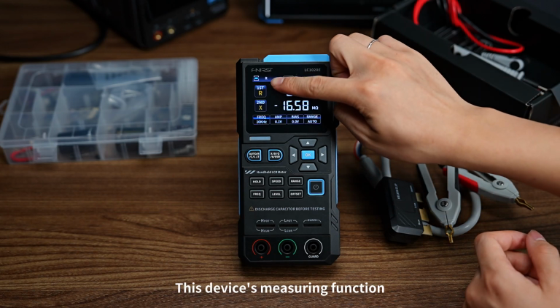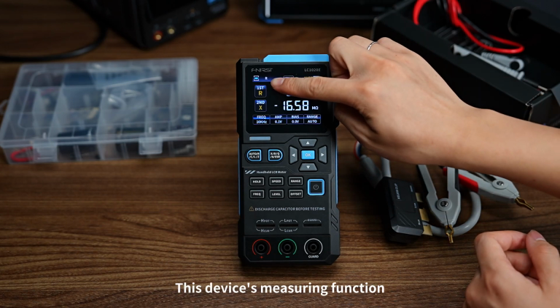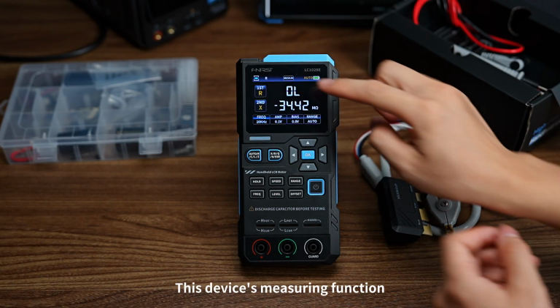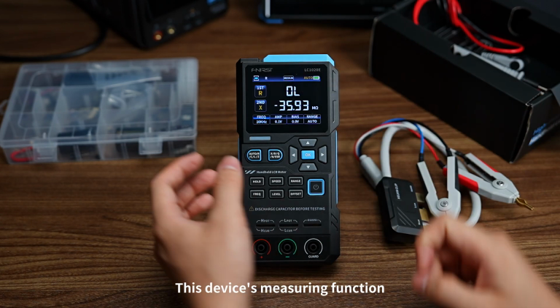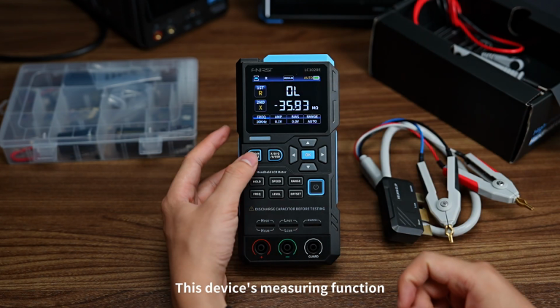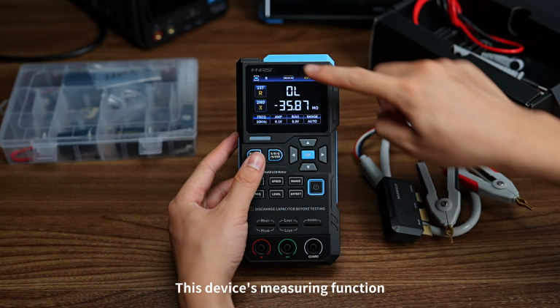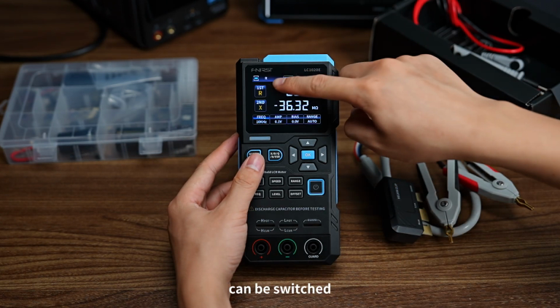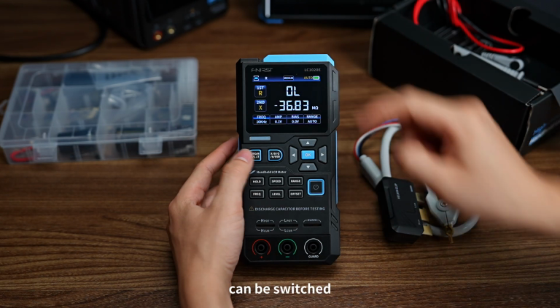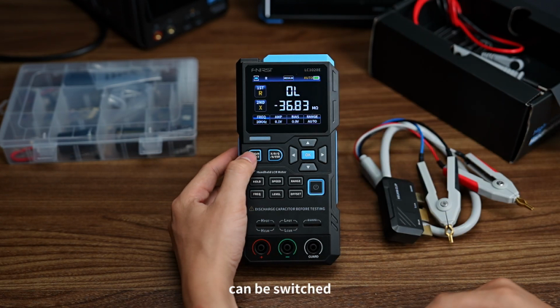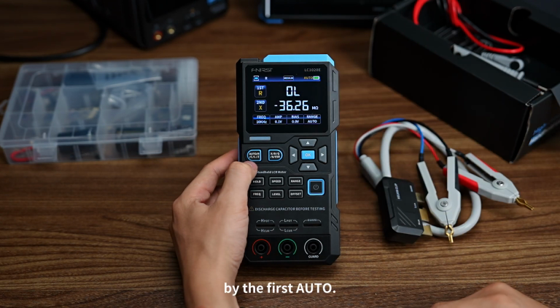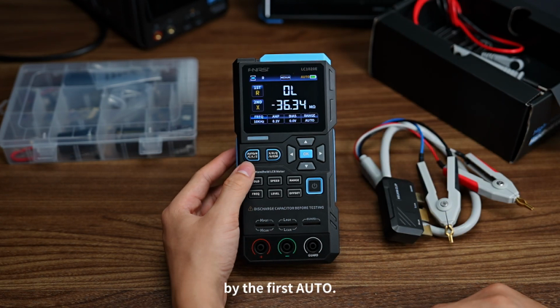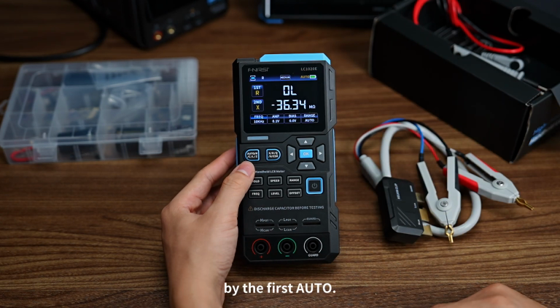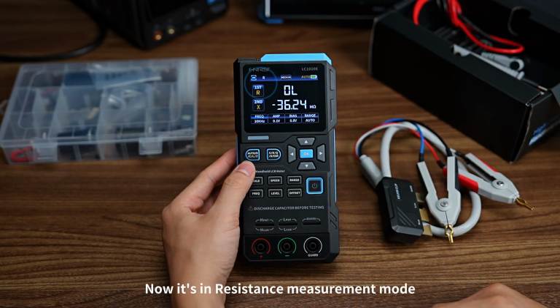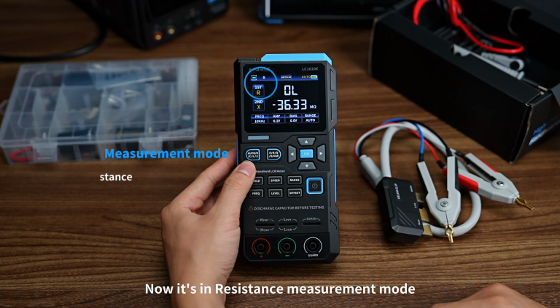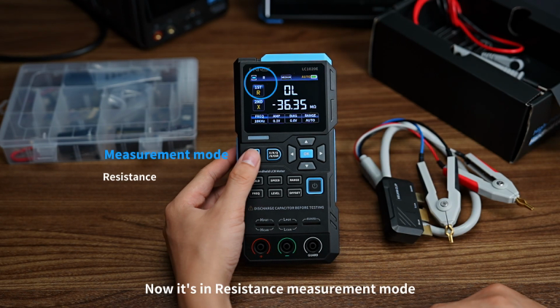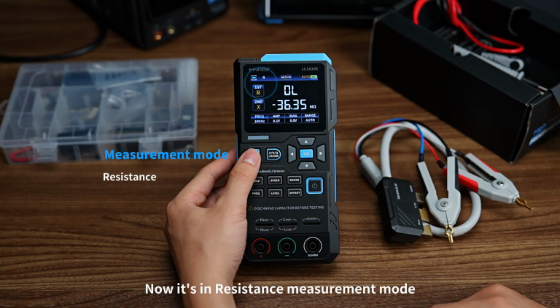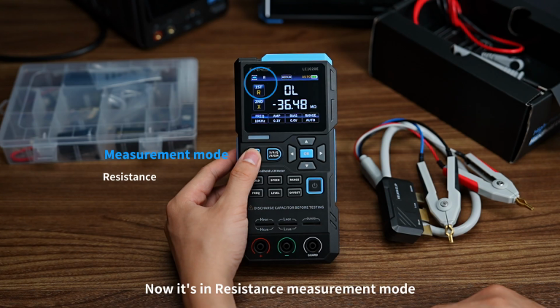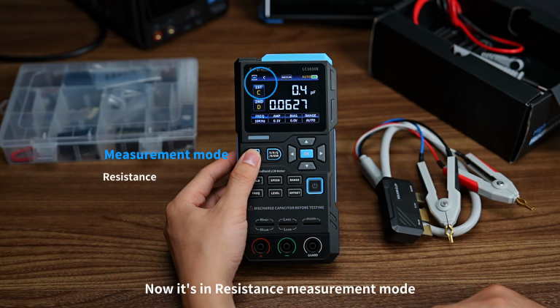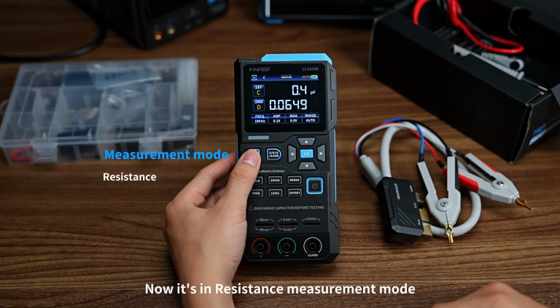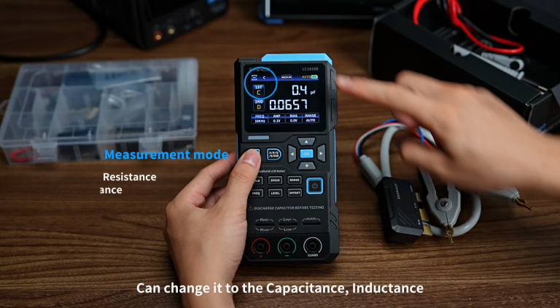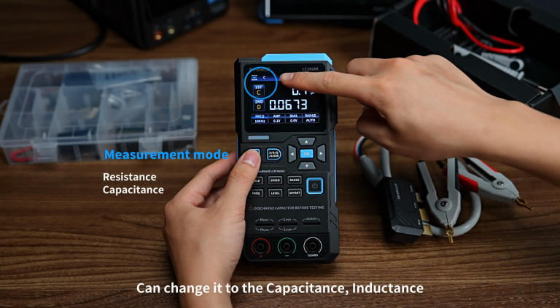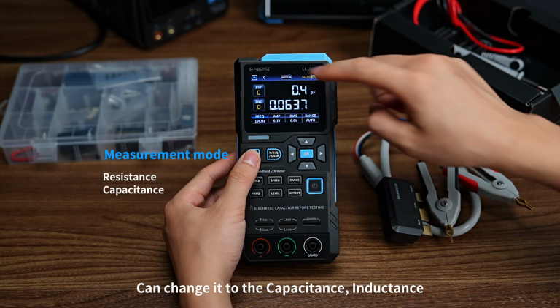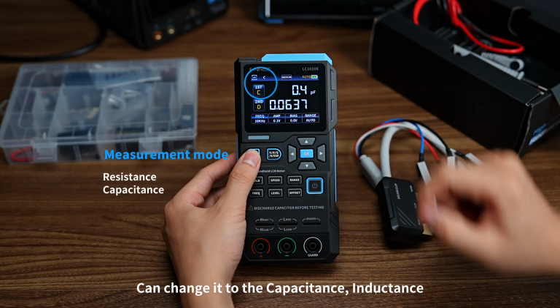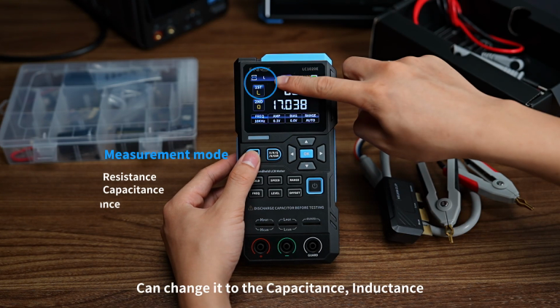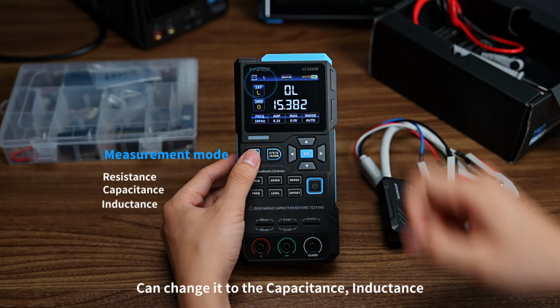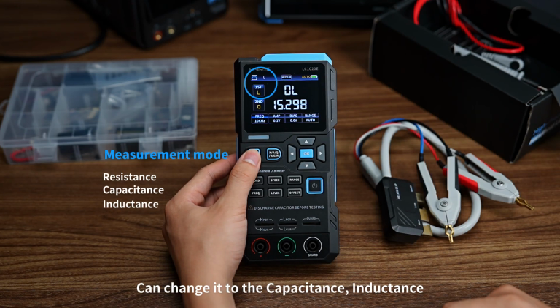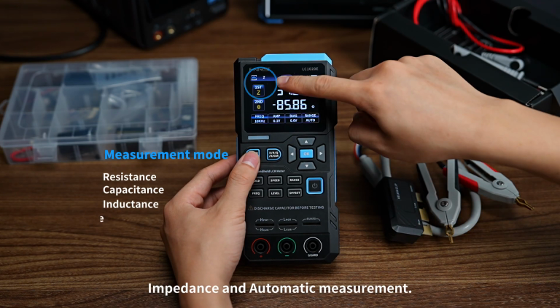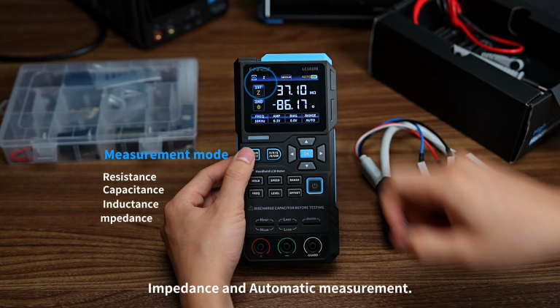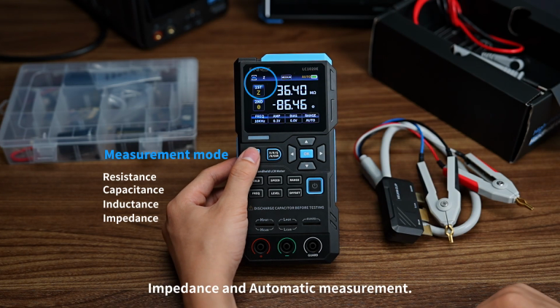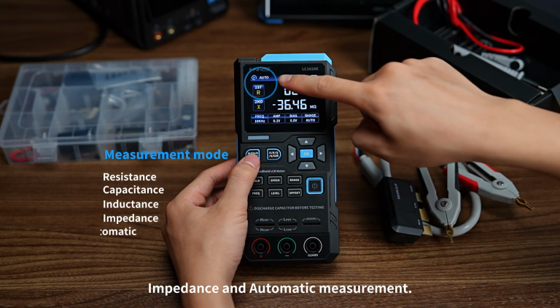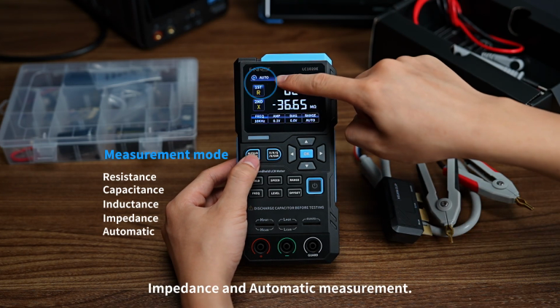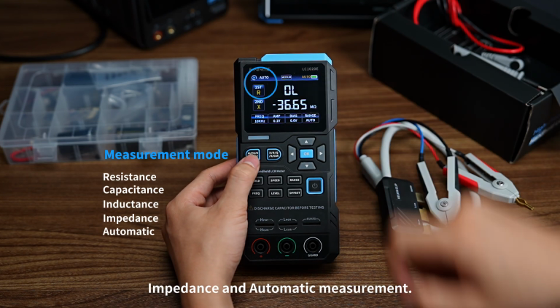This device's measuring function can be switched by the first button. Now it's in resistance measurement mode. You can change it to capacitance, inductance, impedance, and automatic measurement.